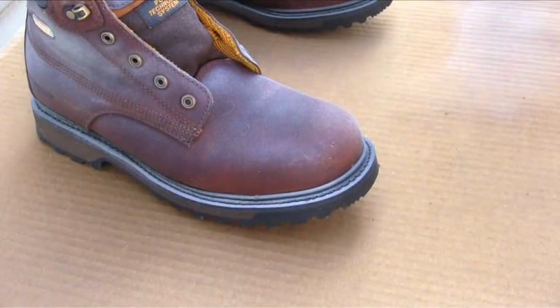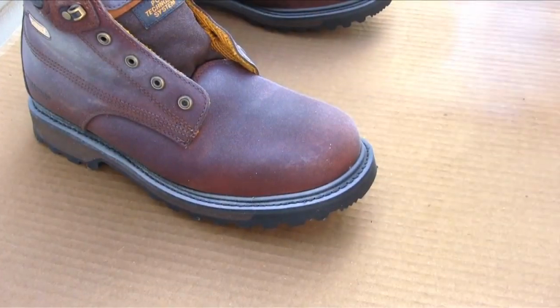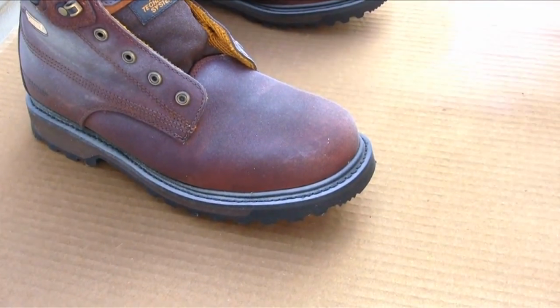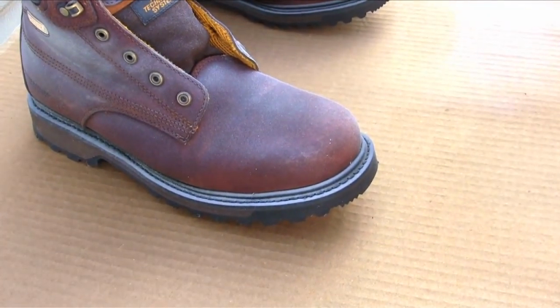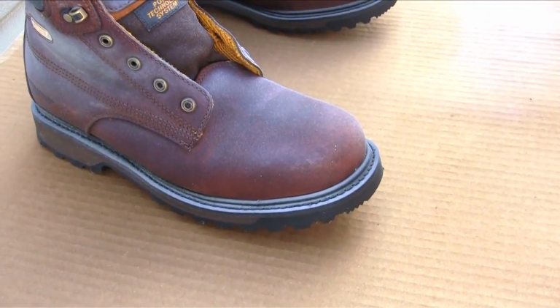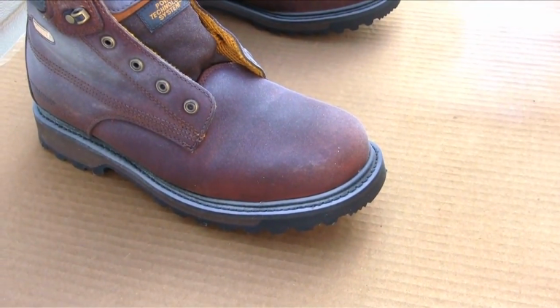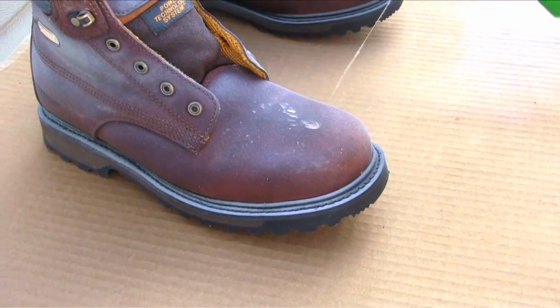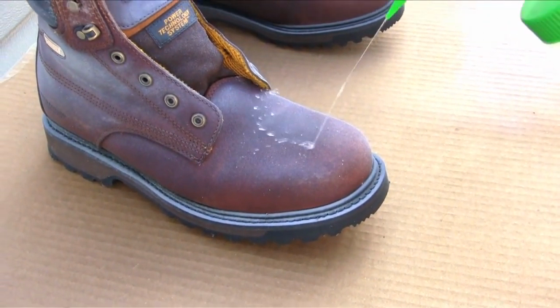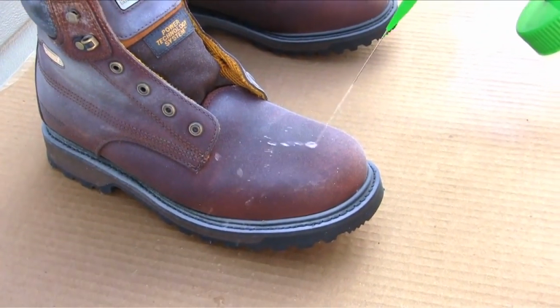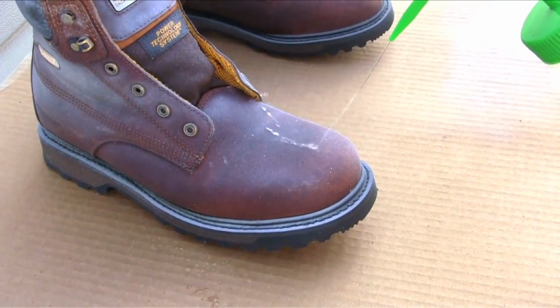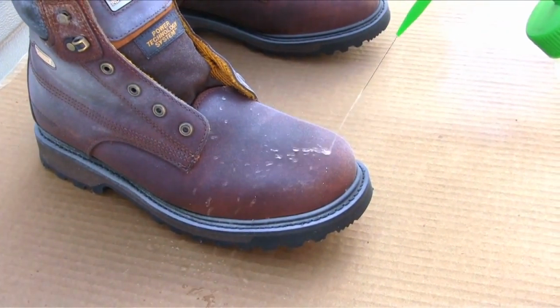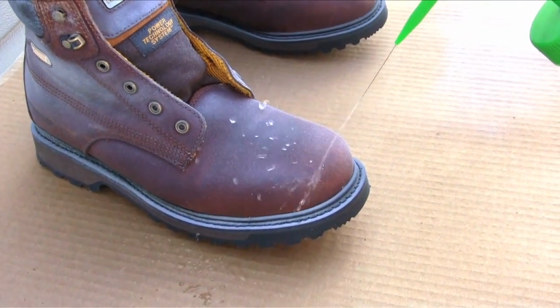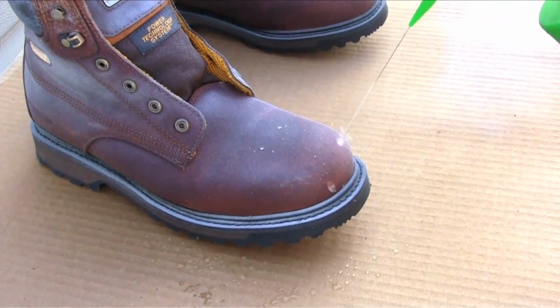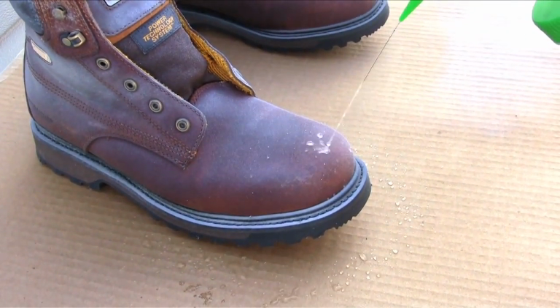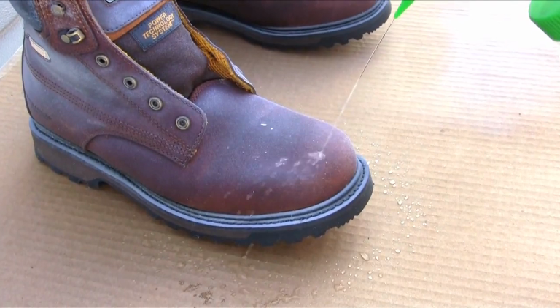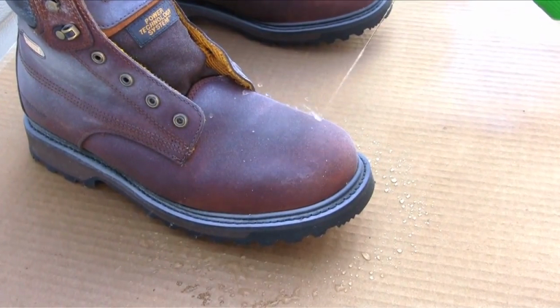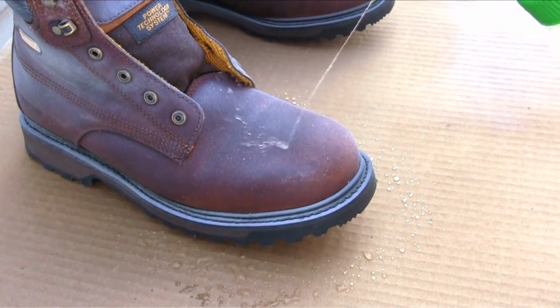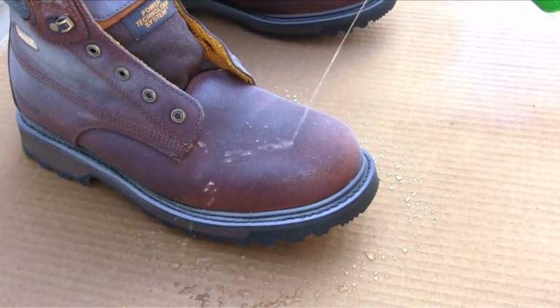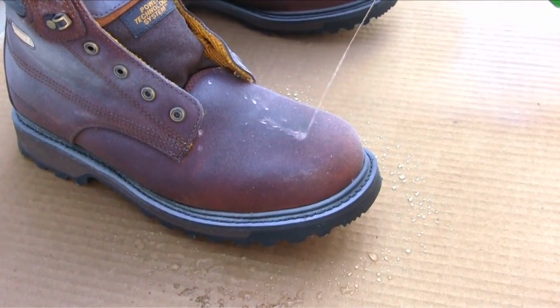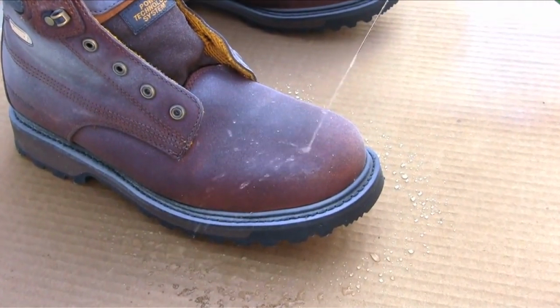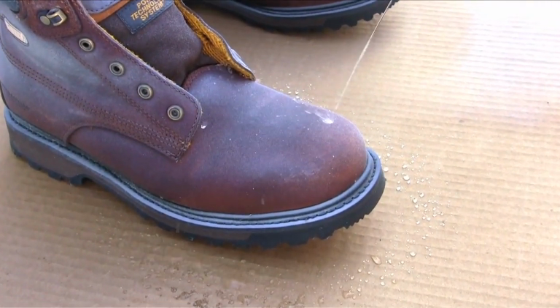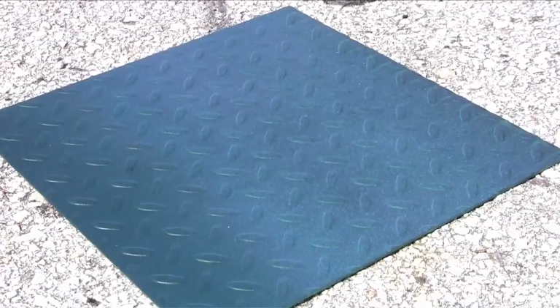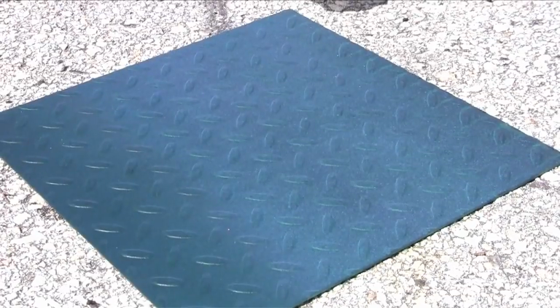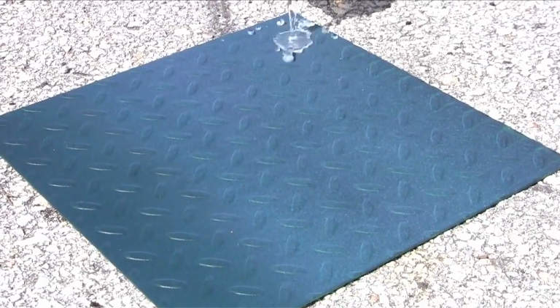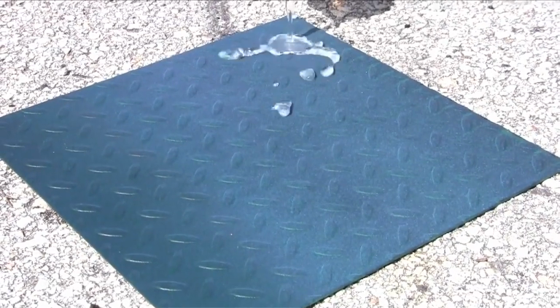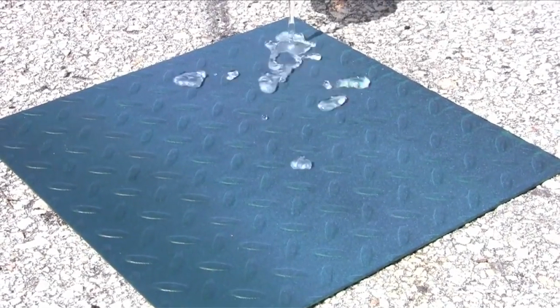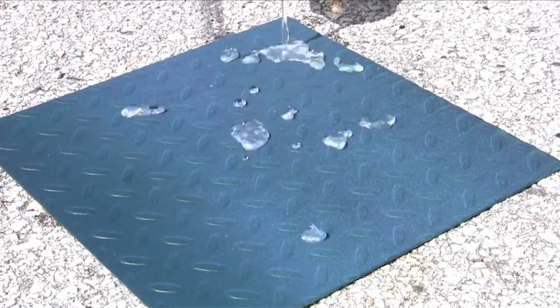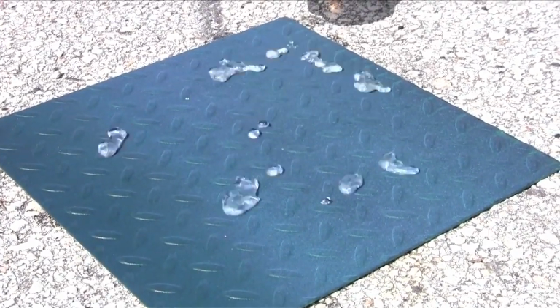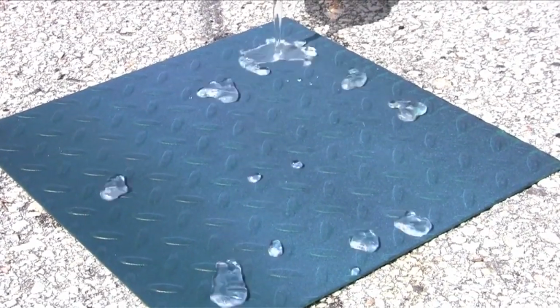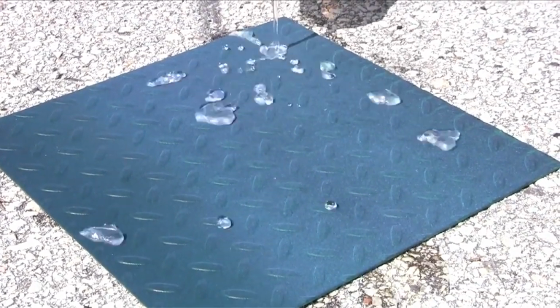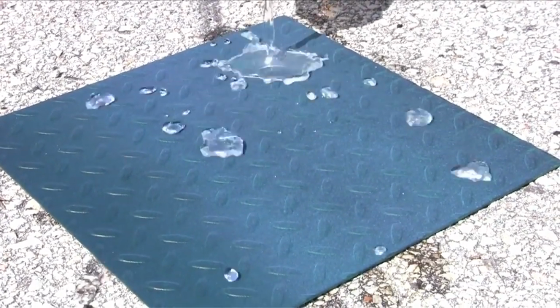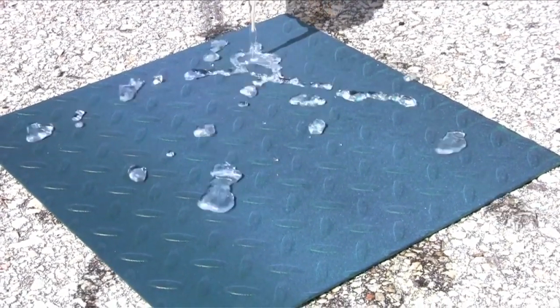The Ultra-EverDry coating will become super hydrophobic within 30 minutes of the top coat application. For best results, allow two hours of drying time.